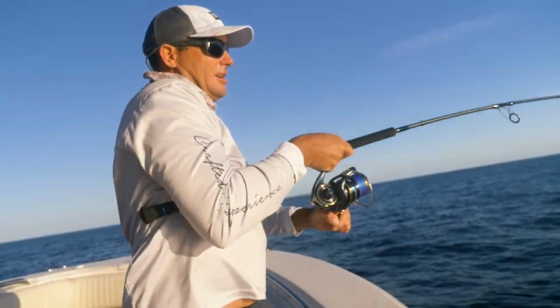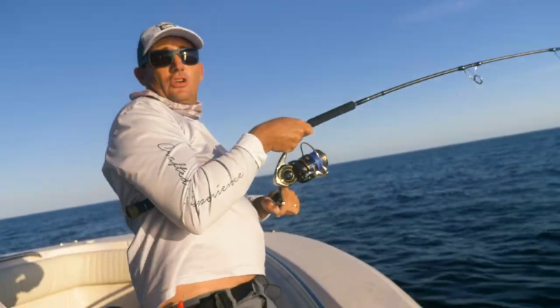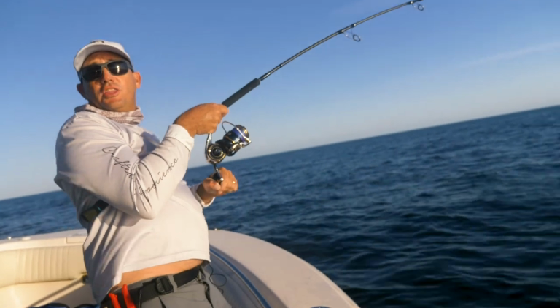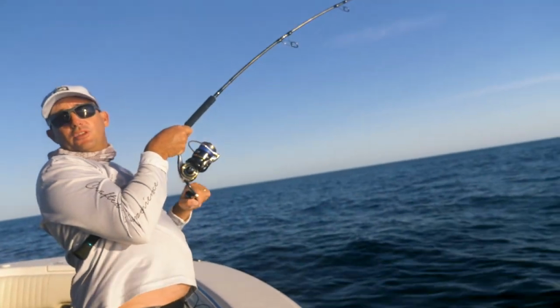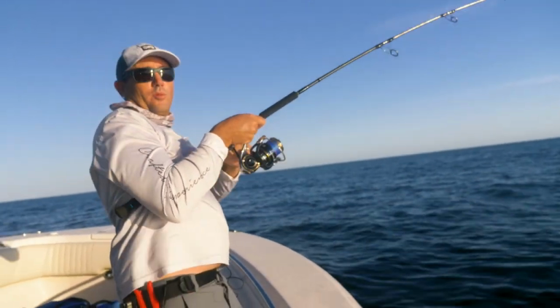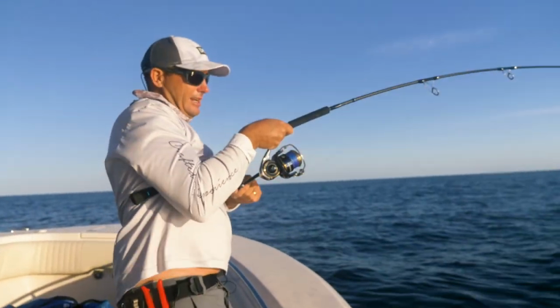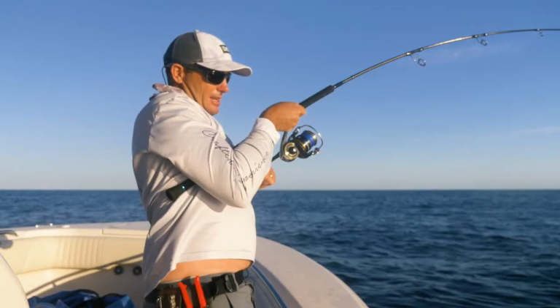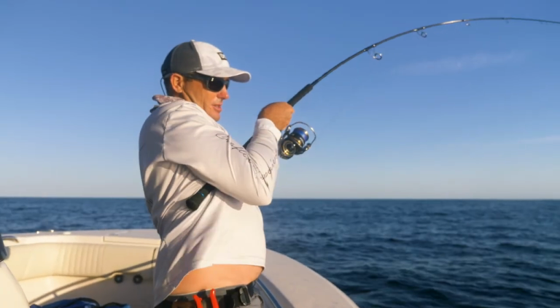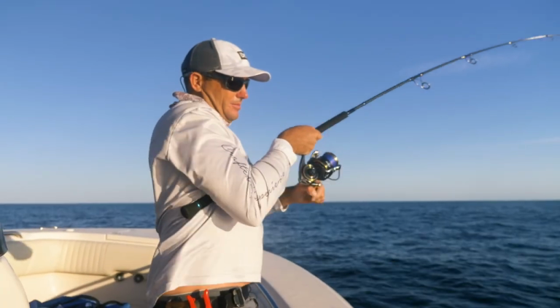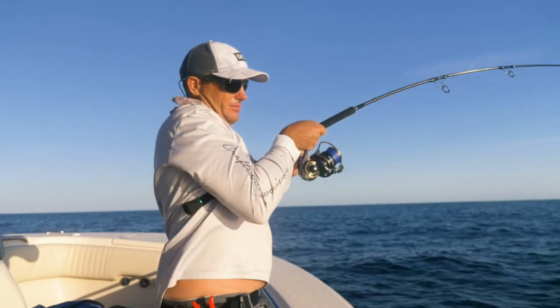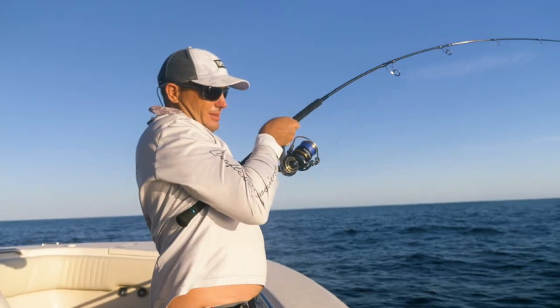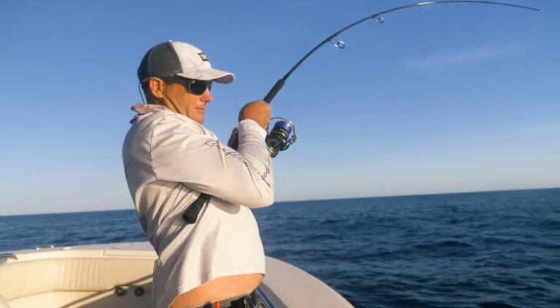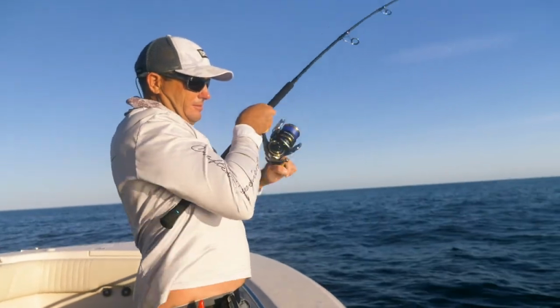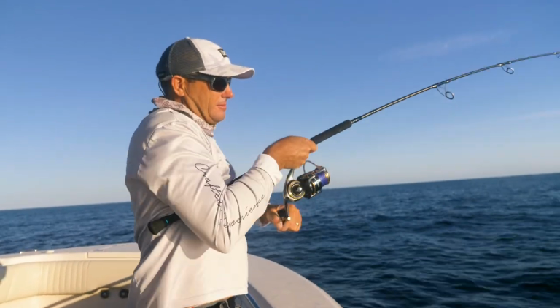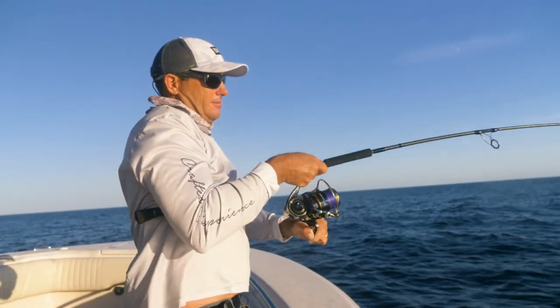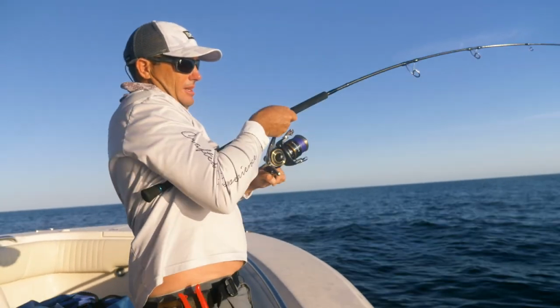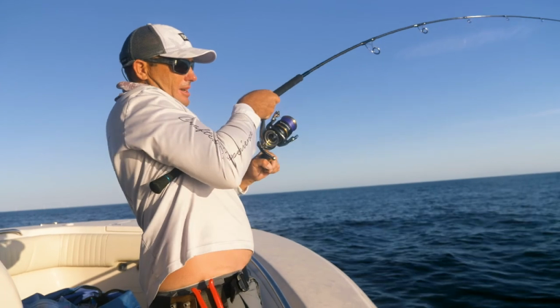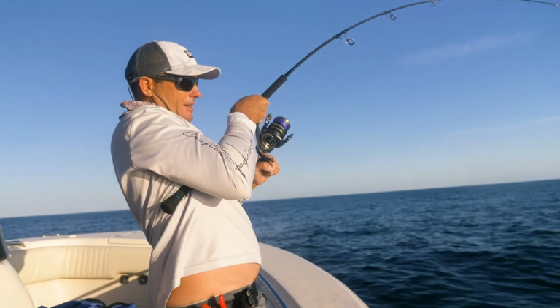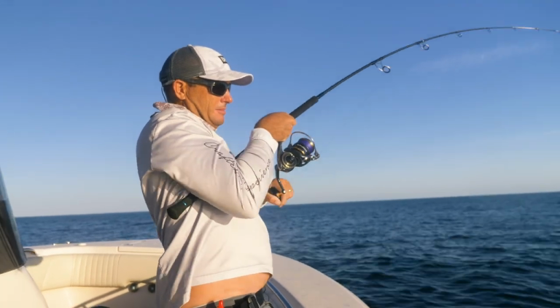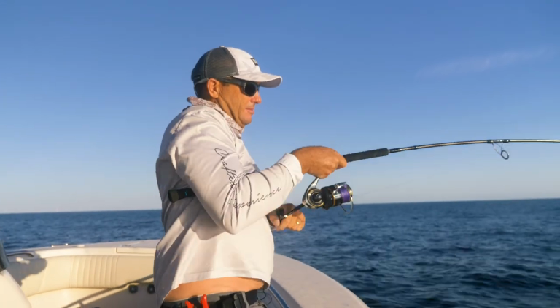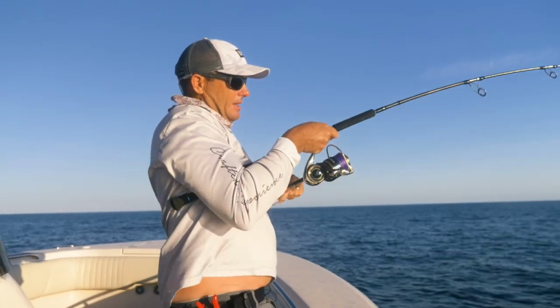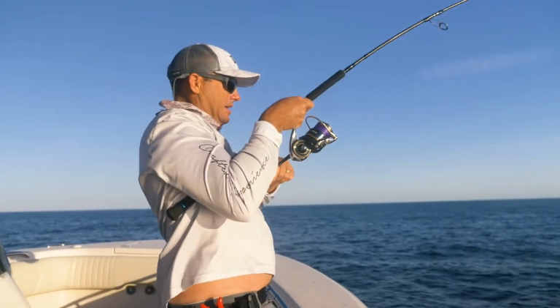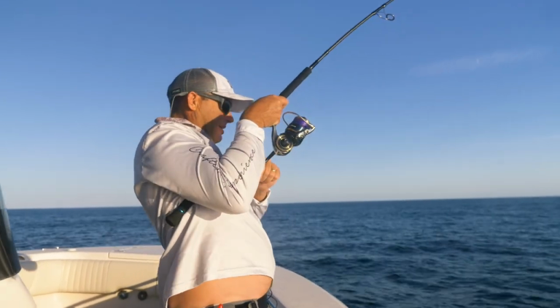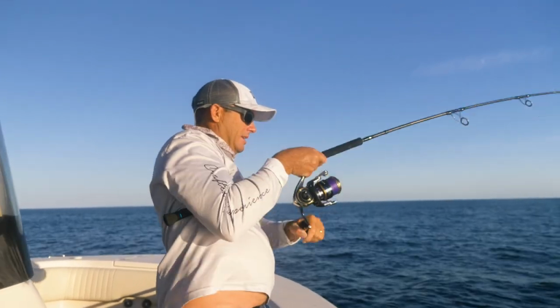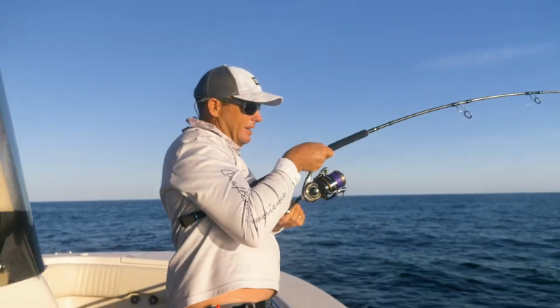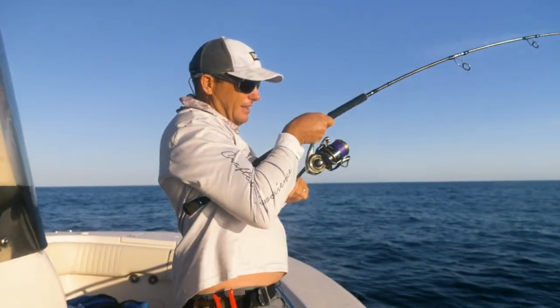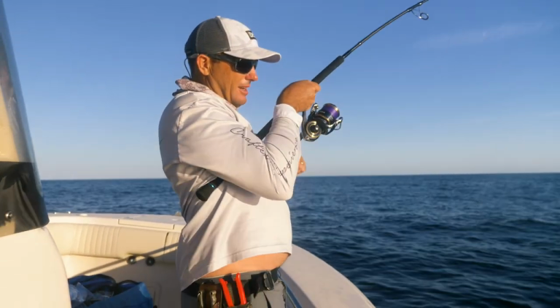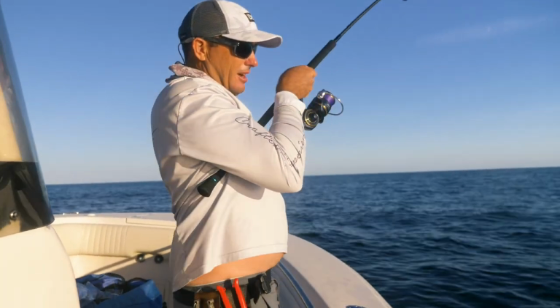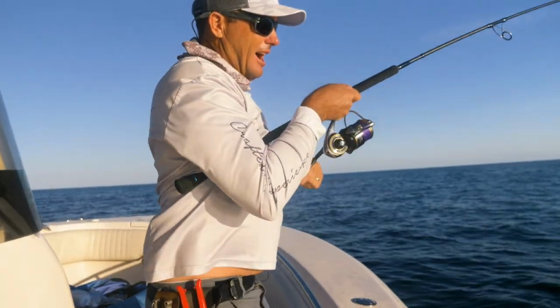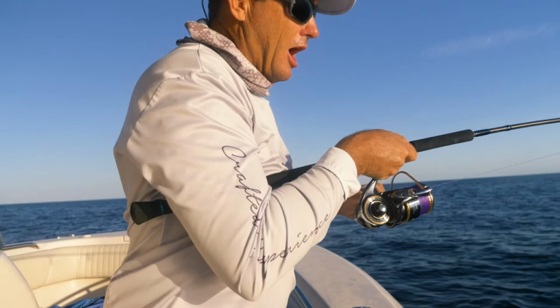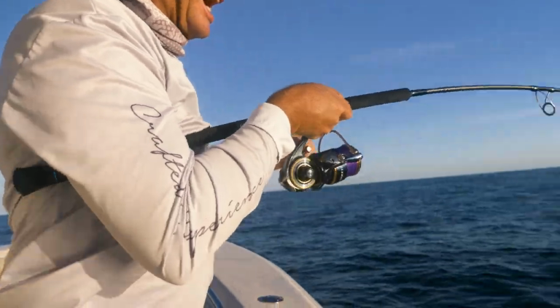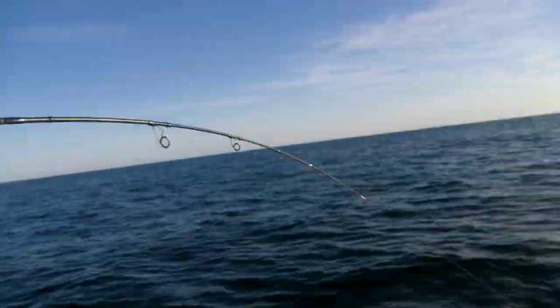It was a good thump on the drop. Yeah, the bass don't spazz like bluefish. Have a go with that thing!